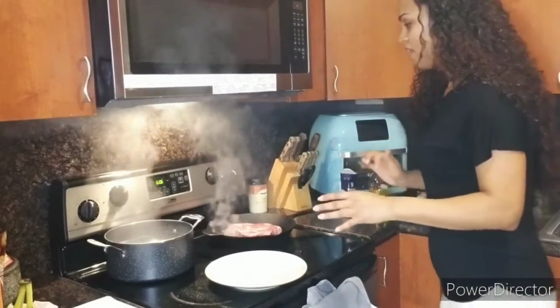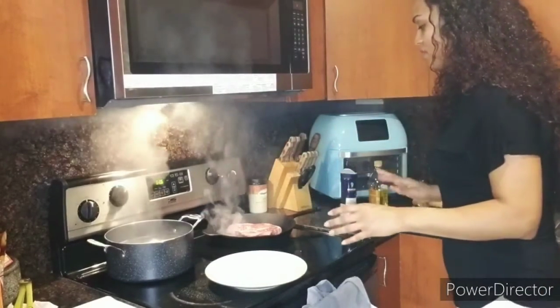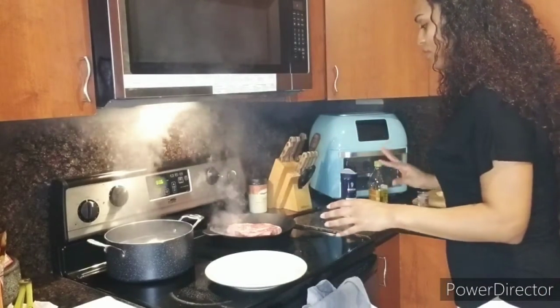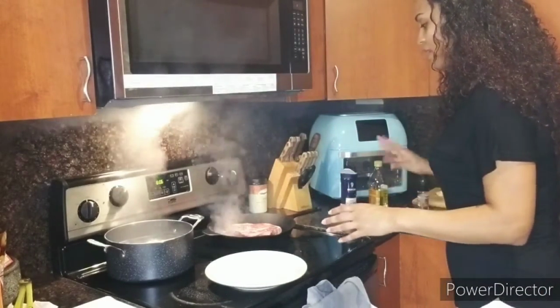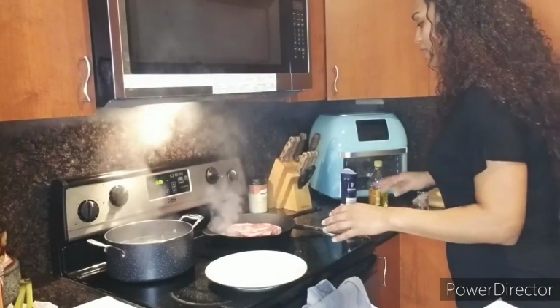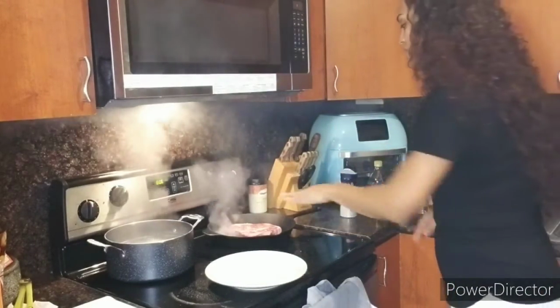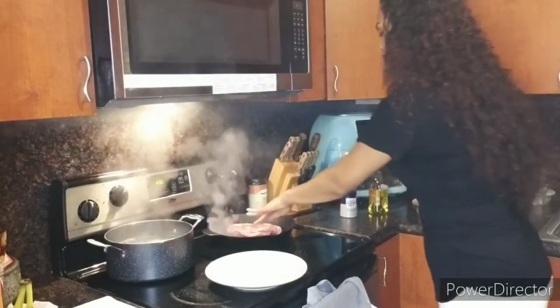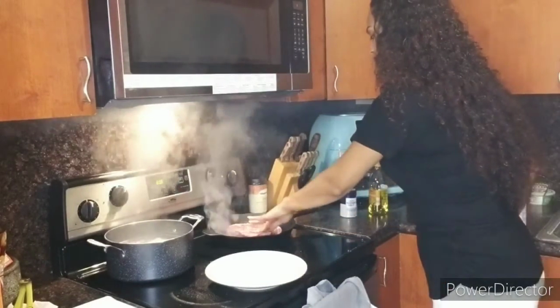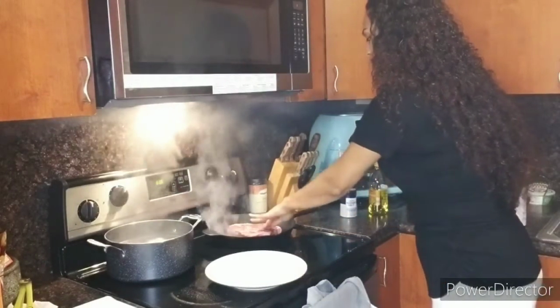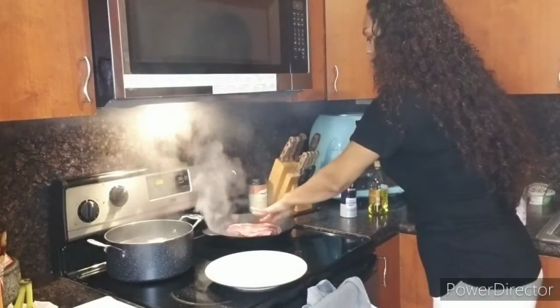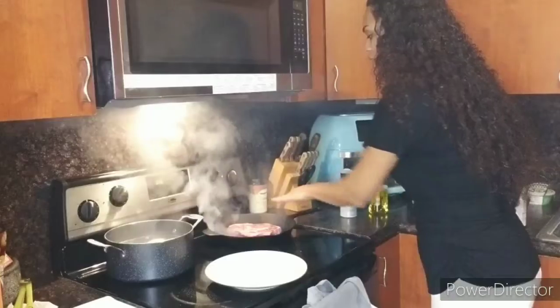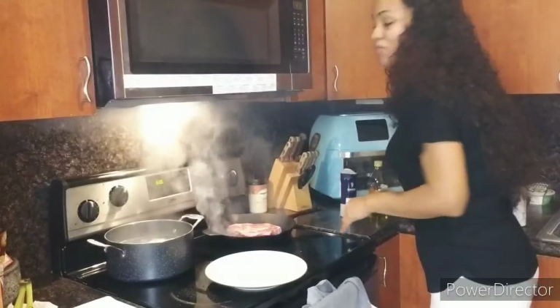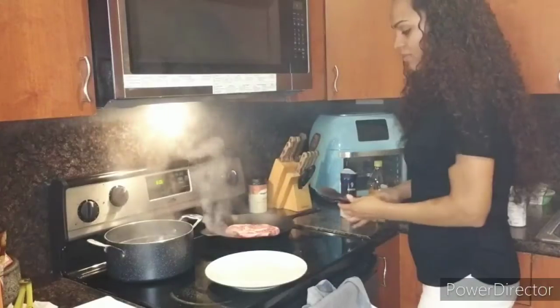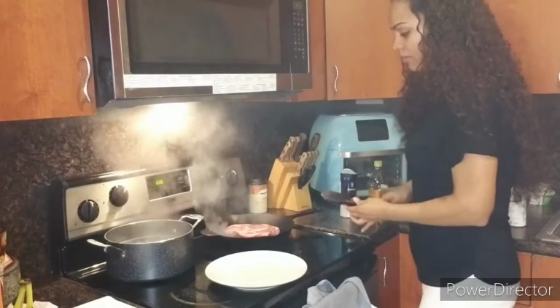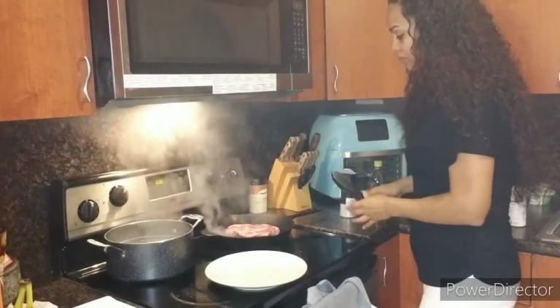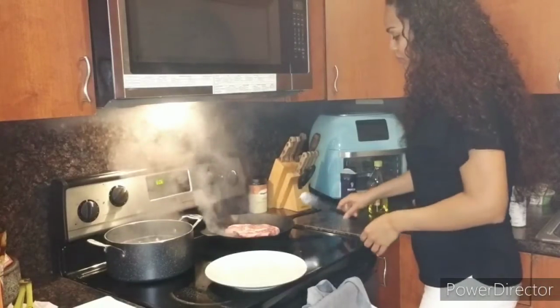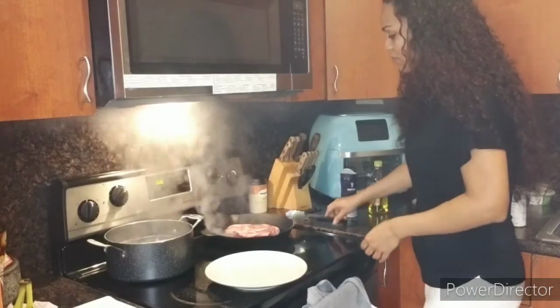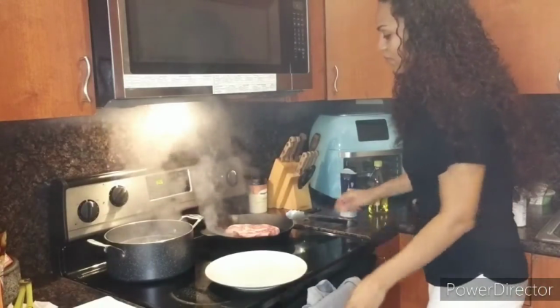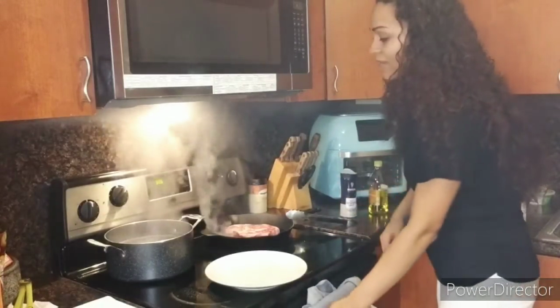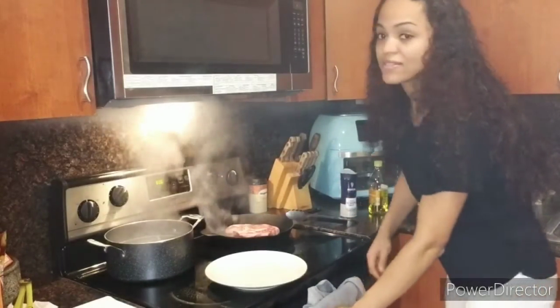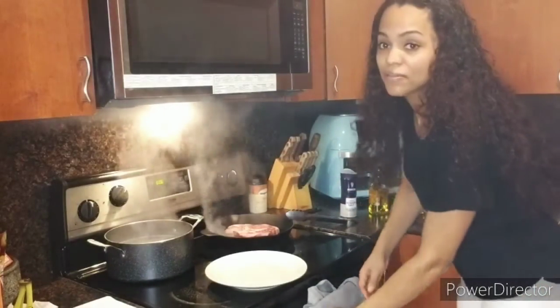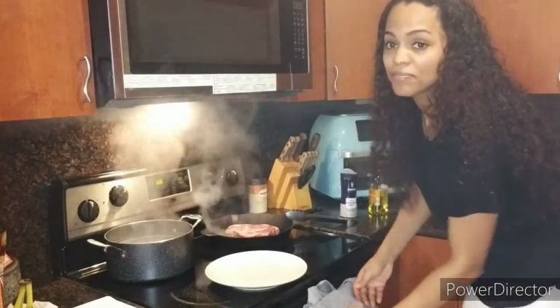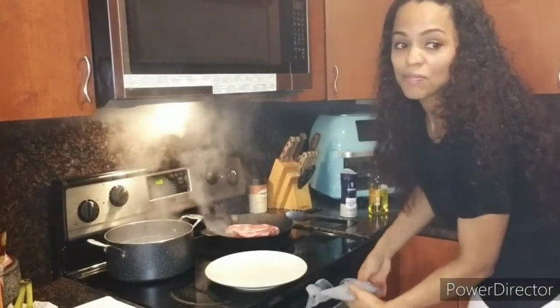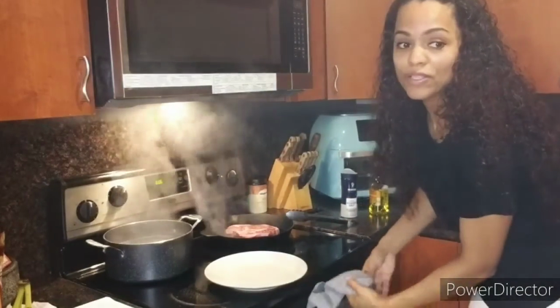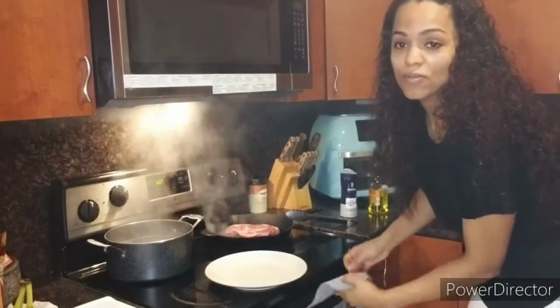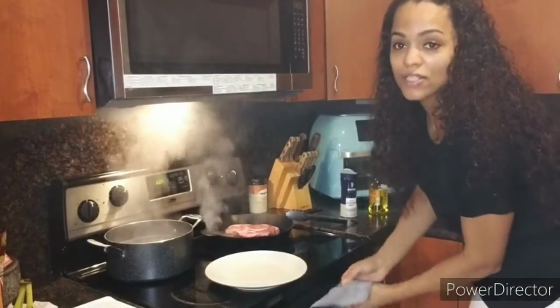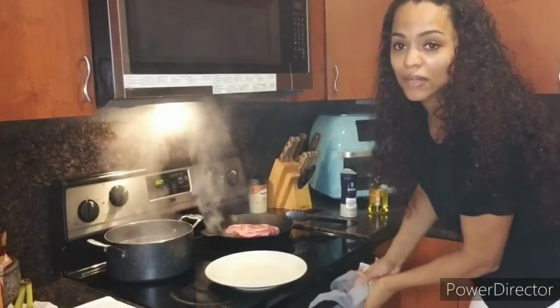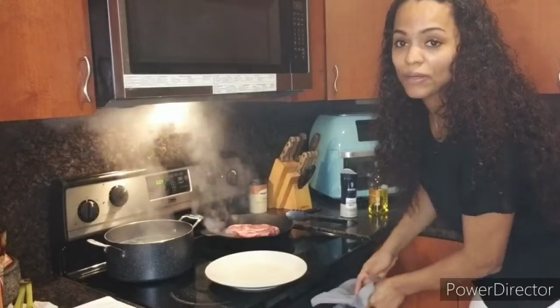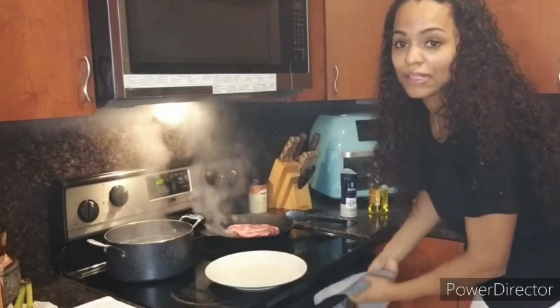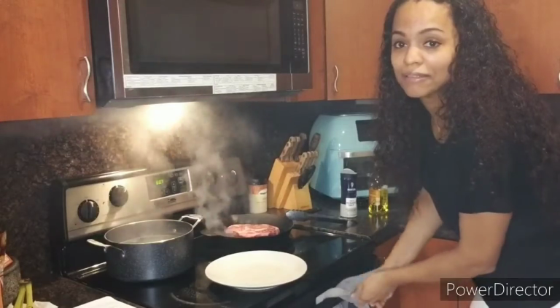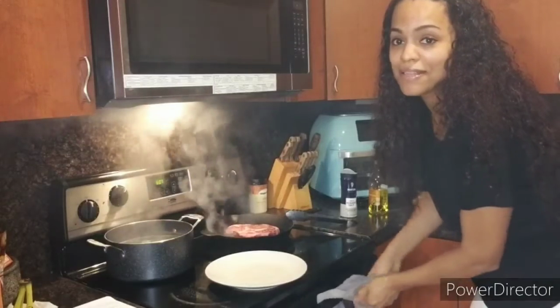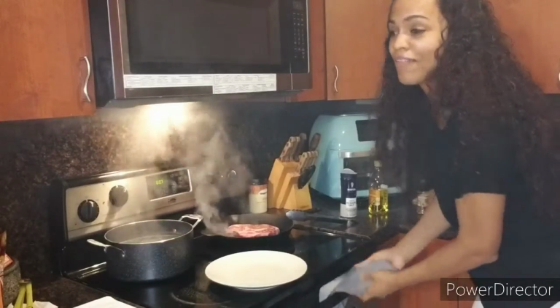Alright, so three minutes and then I'll check it. It's a pretty thick cut of meat. There's so much smoke — I'm like, I hope I don't set off the alarm.